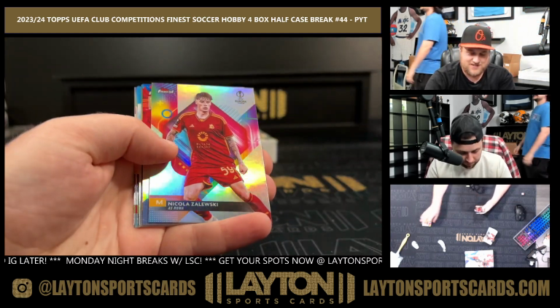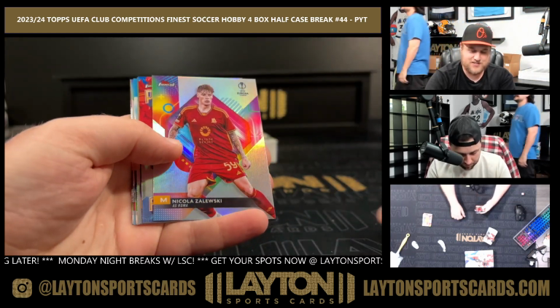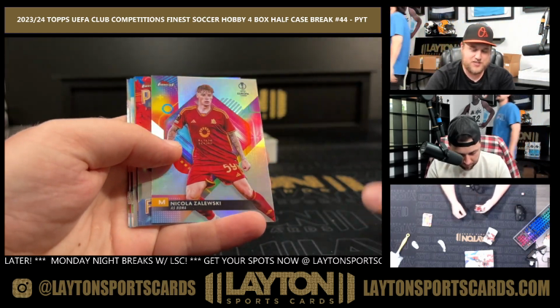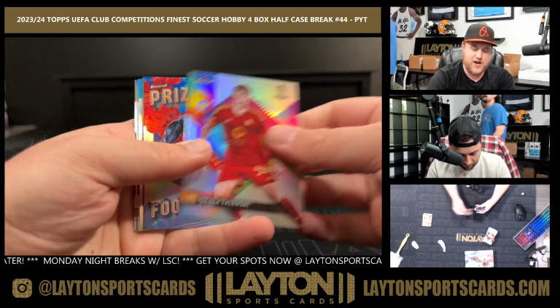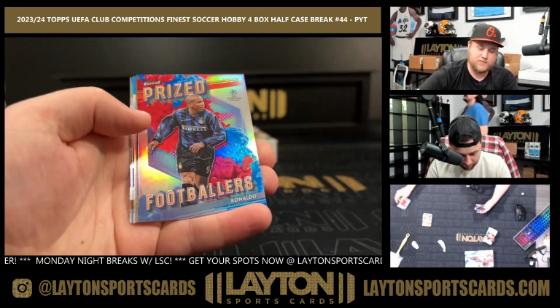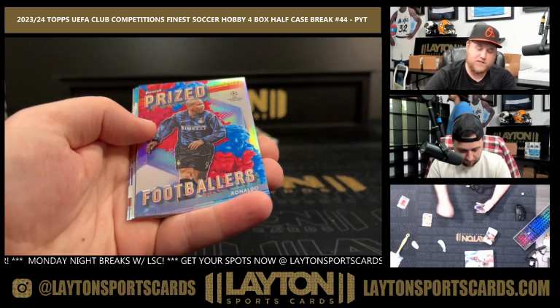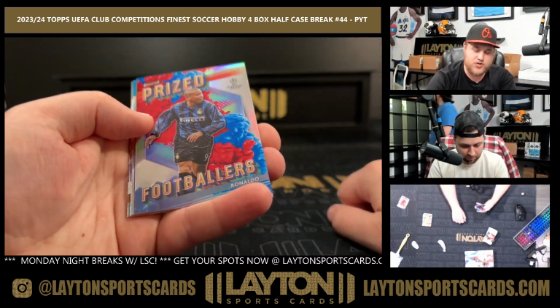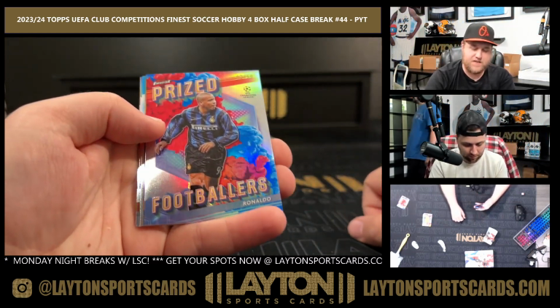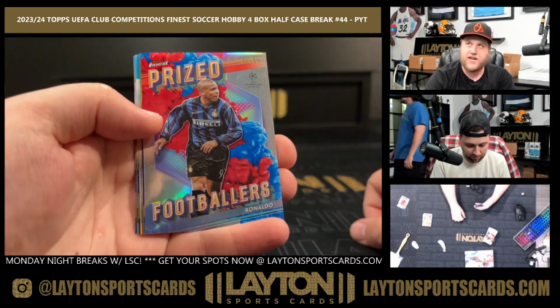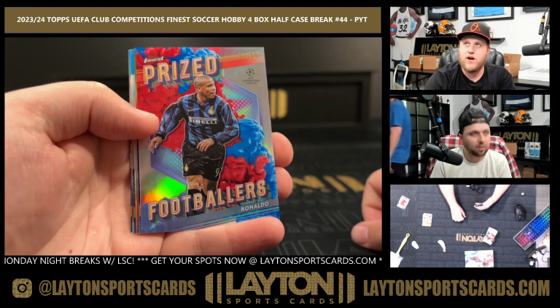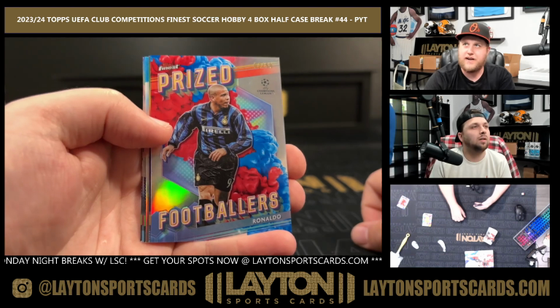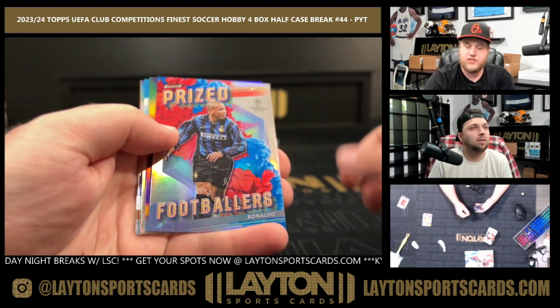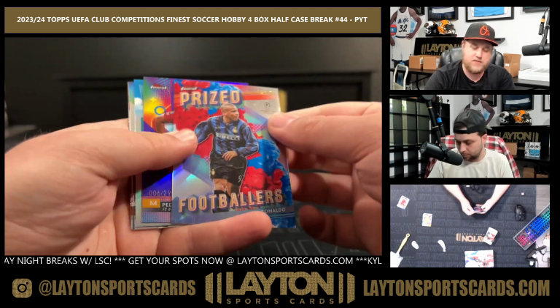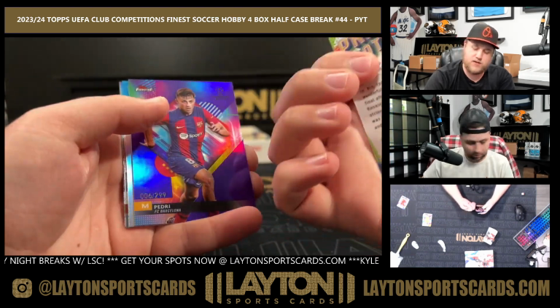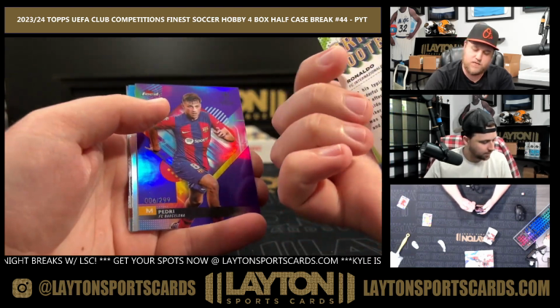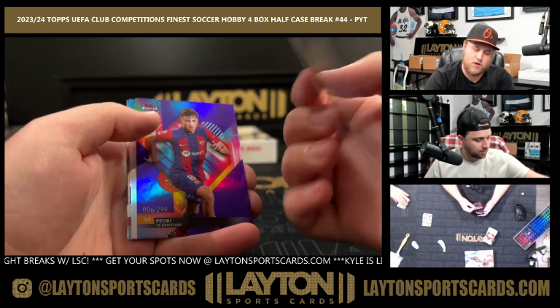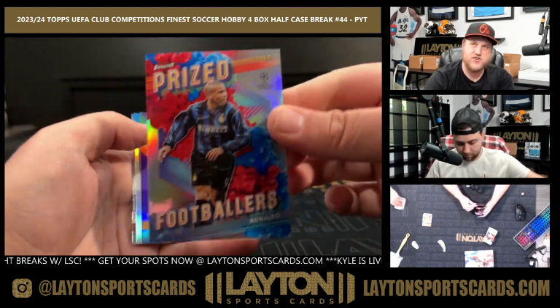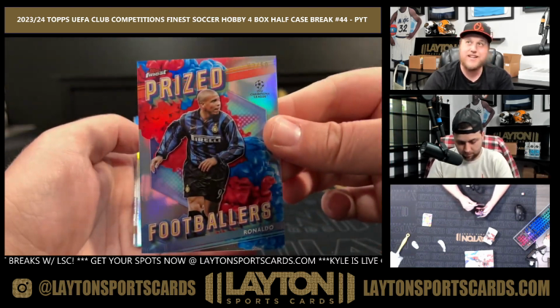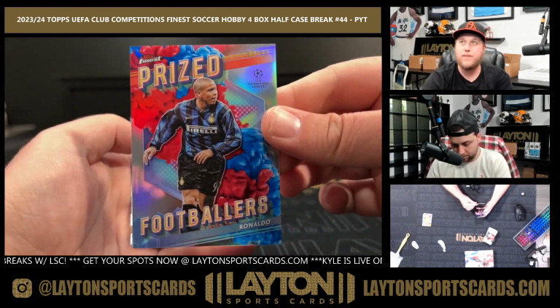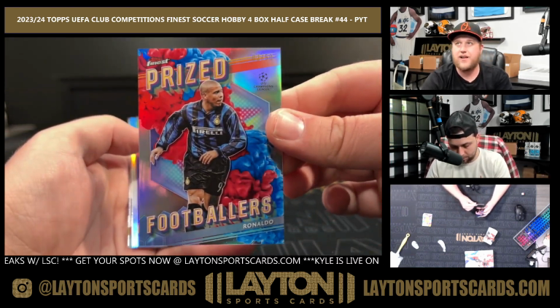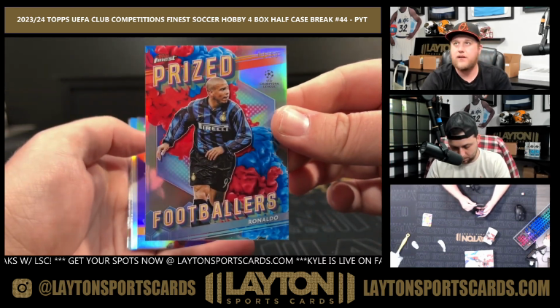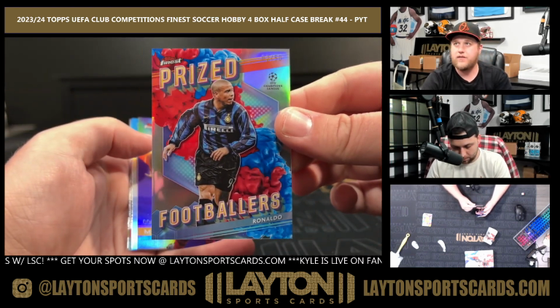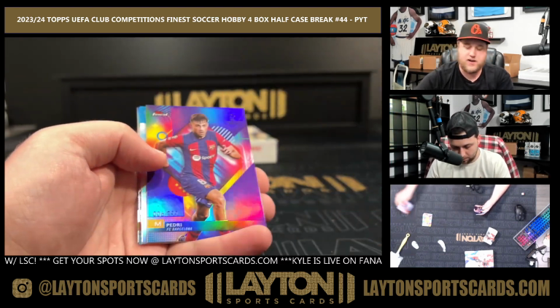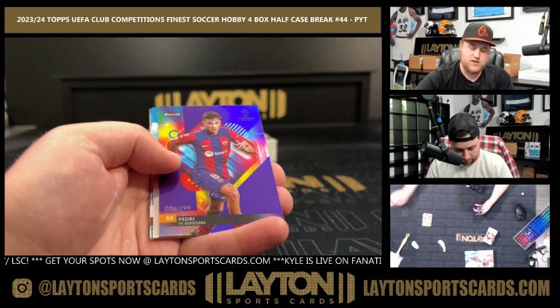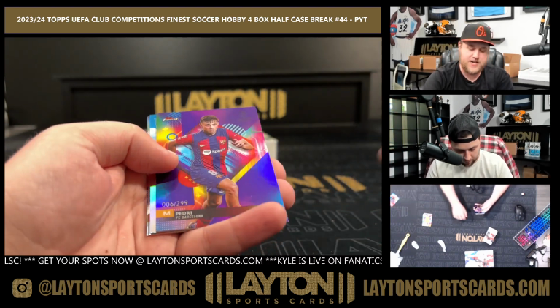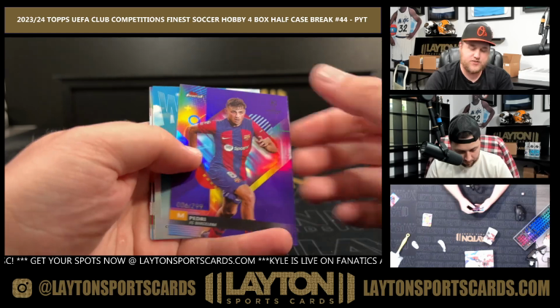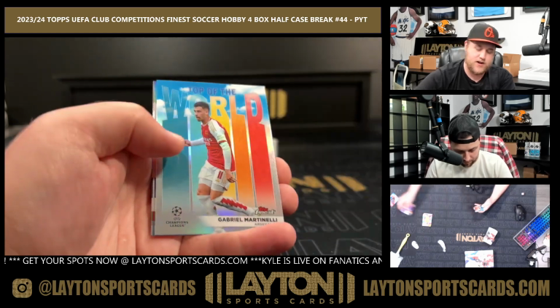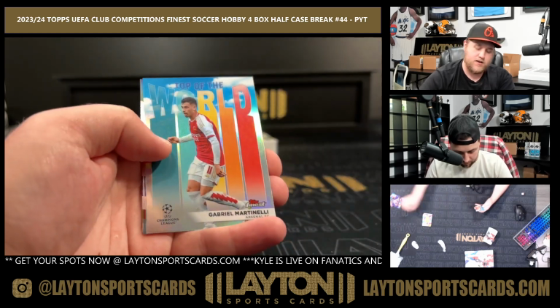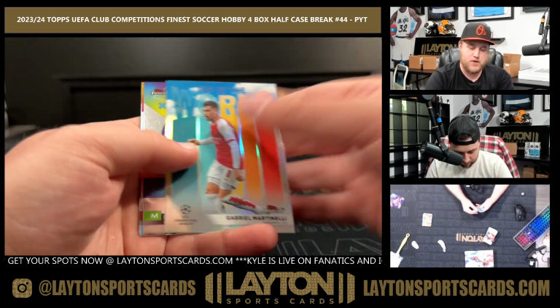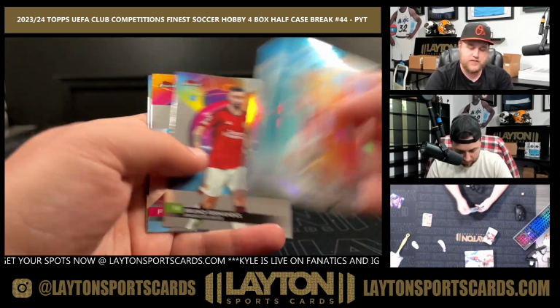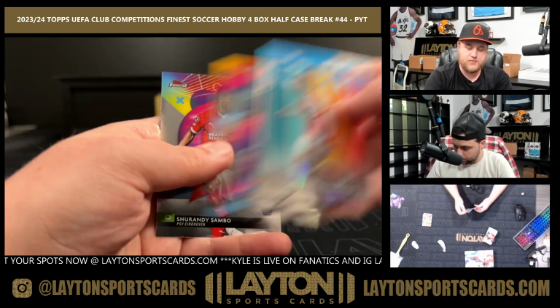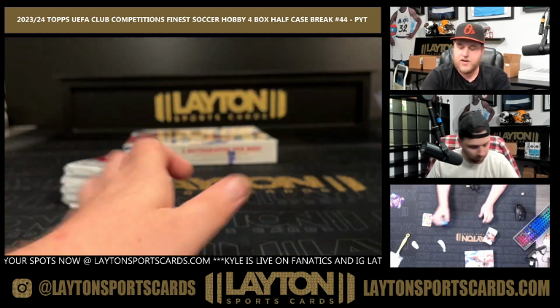Nicholas Zaluski — Prize Footballers Fusion to 50, R9, nice one there. Ronaldo four at Inter Milan — that's on that Inter Milan. Pedrito to 299, Martinelli Top of the World.